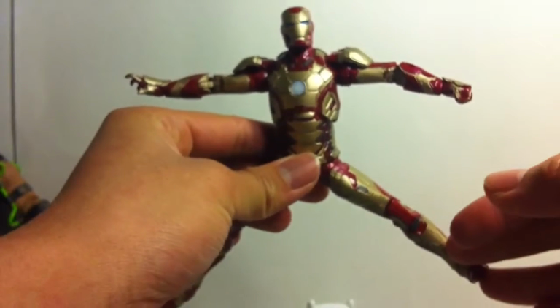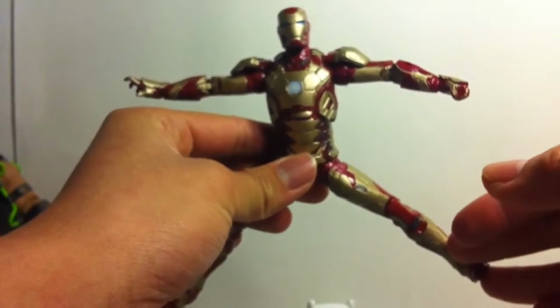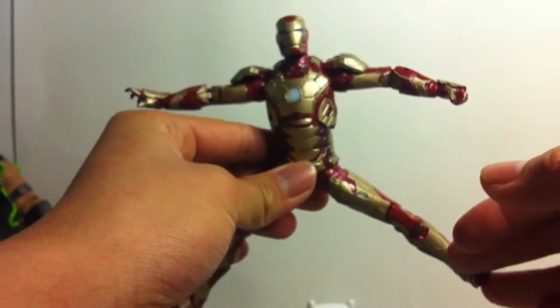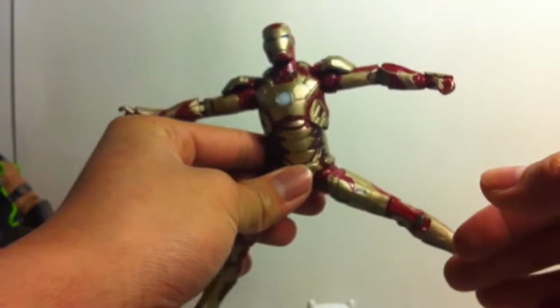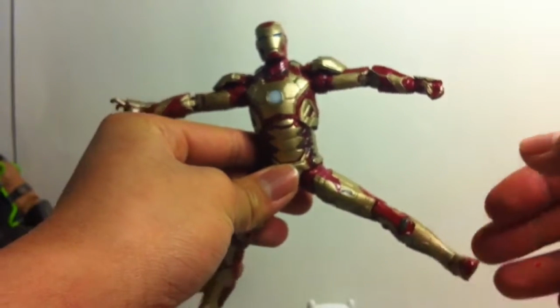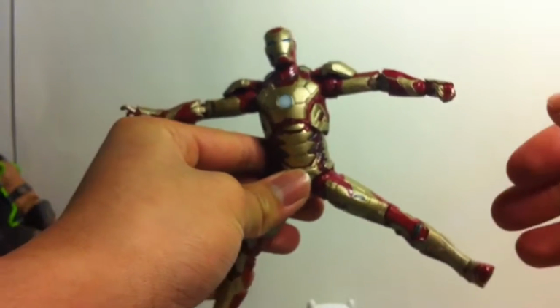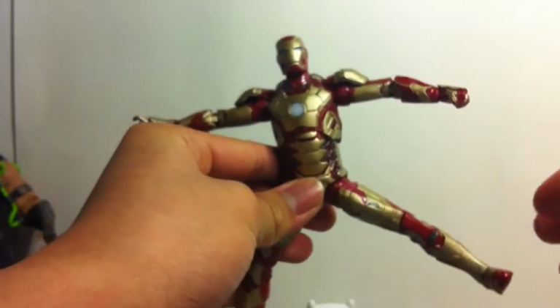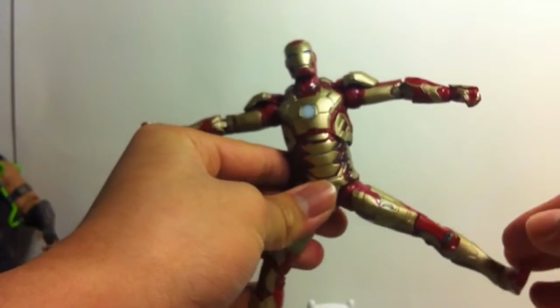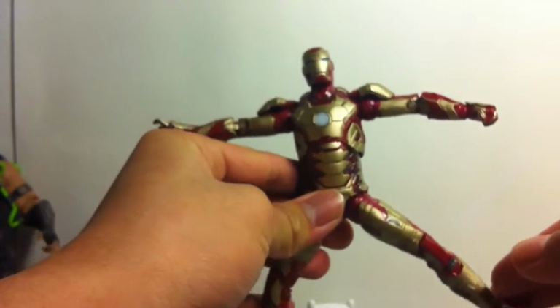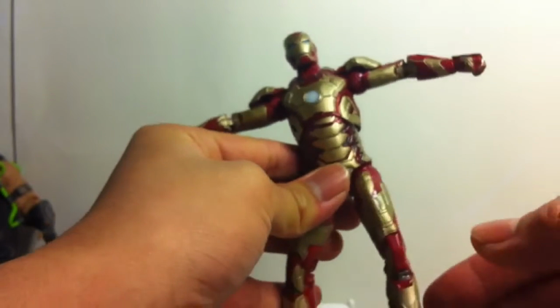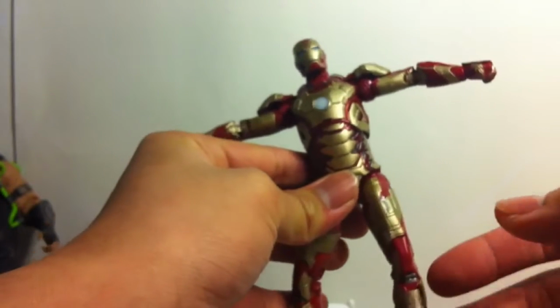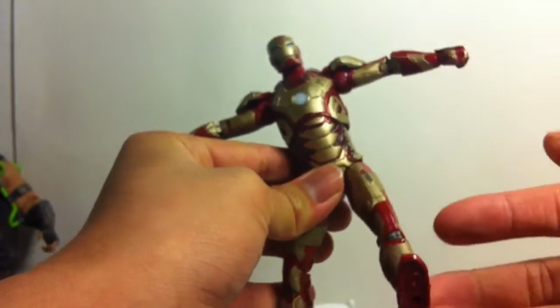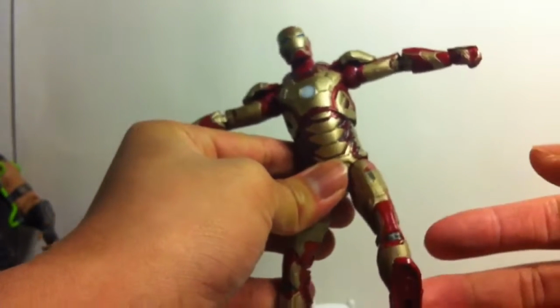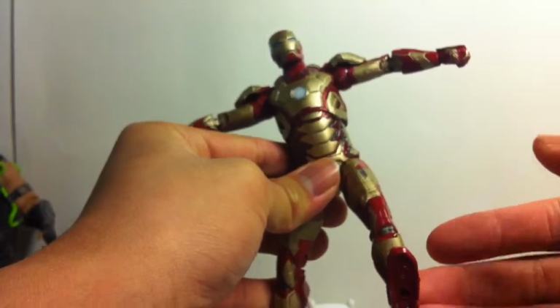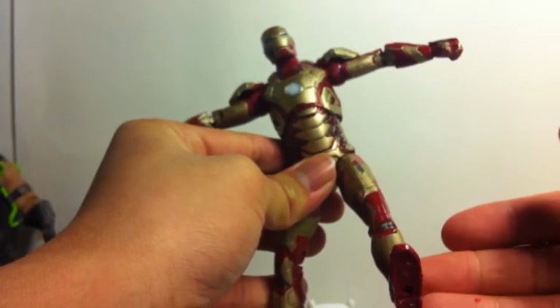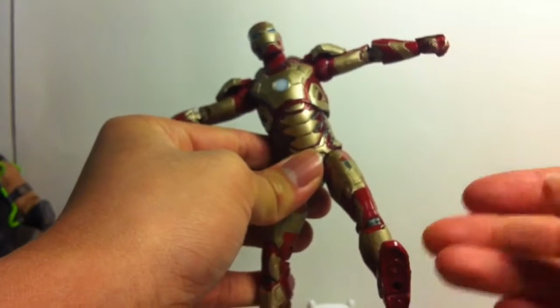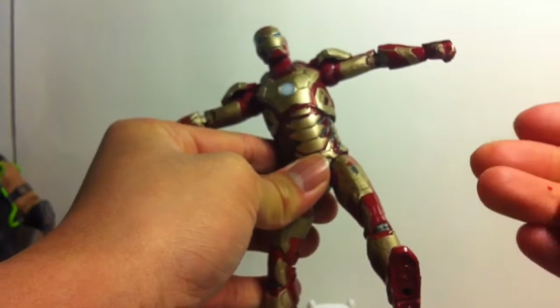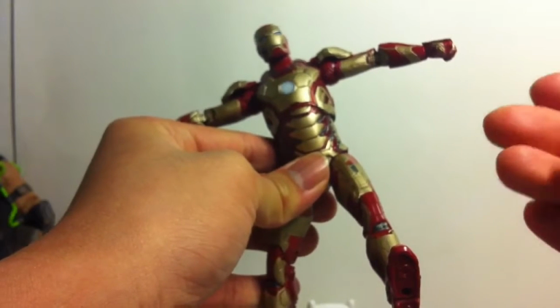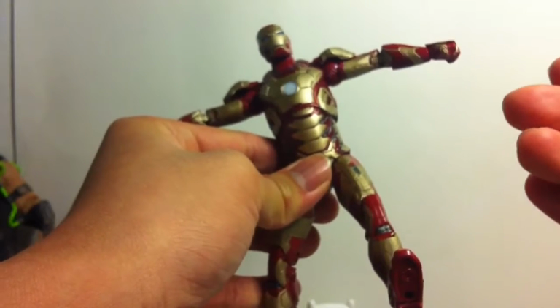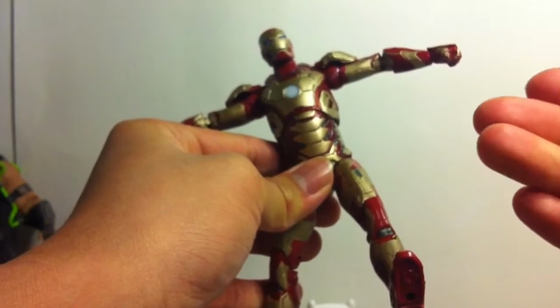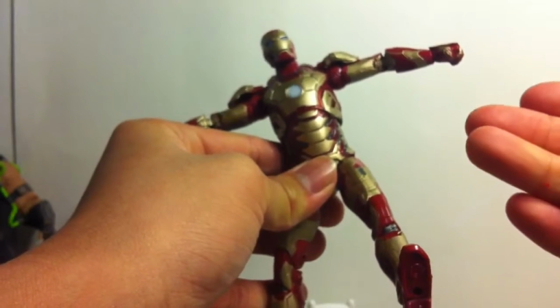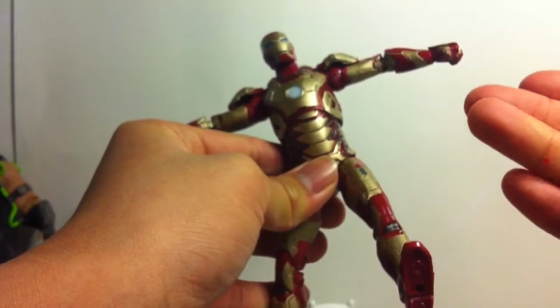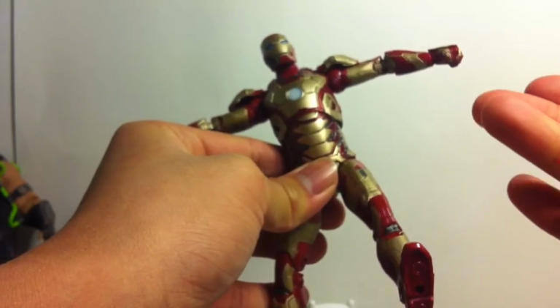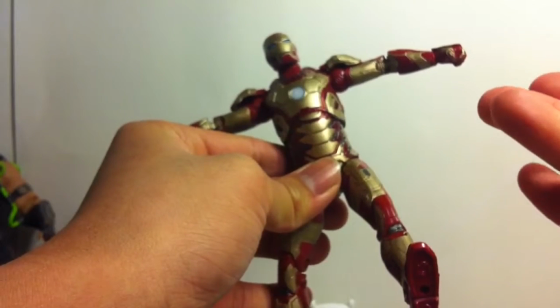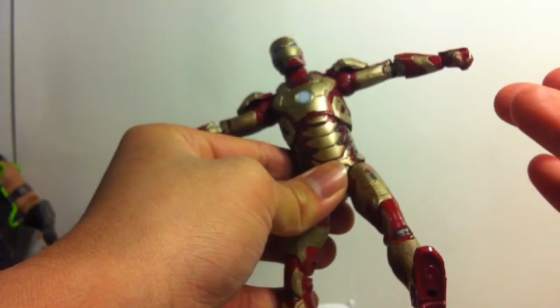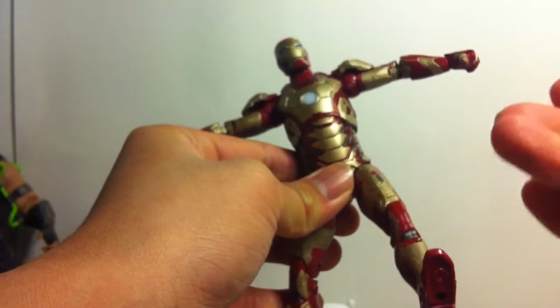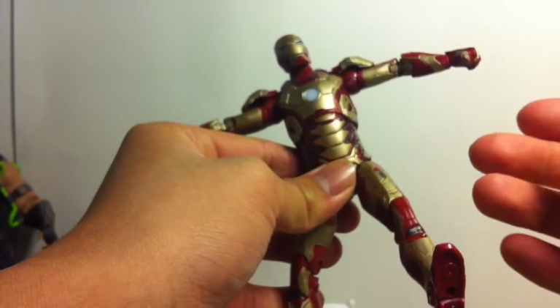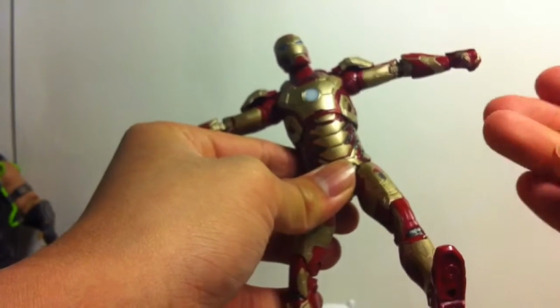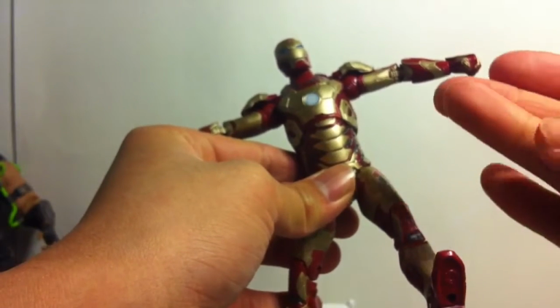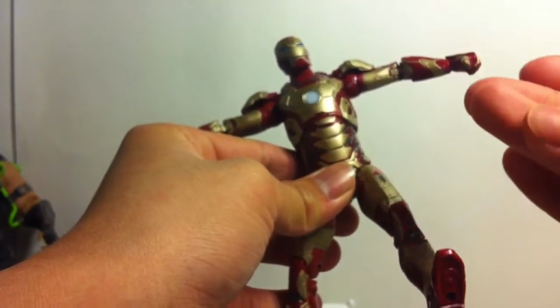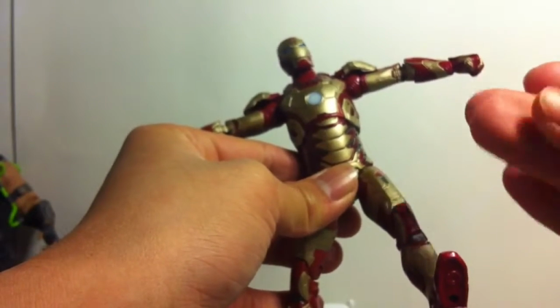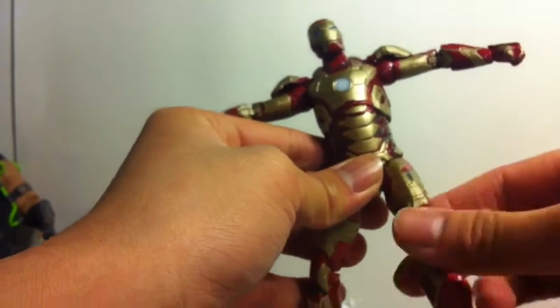Hello everyone, I'm going to review for you the Marvel Legends Mark 42 movie Iron Man. Oh shit, I got some paint on me from the toy already. That's weird.